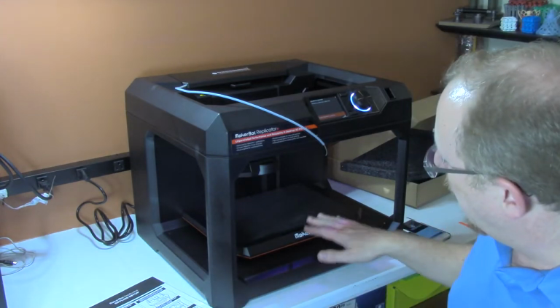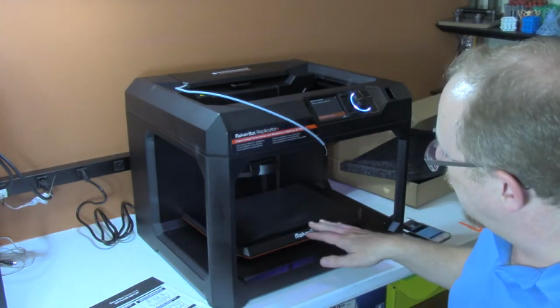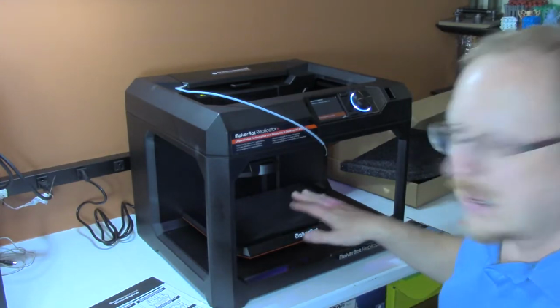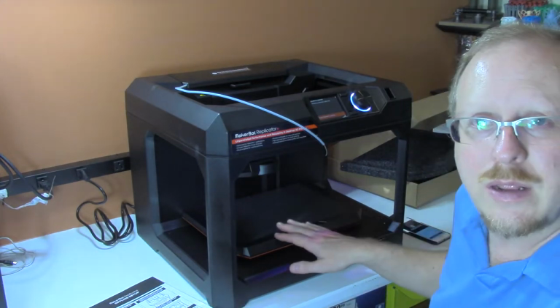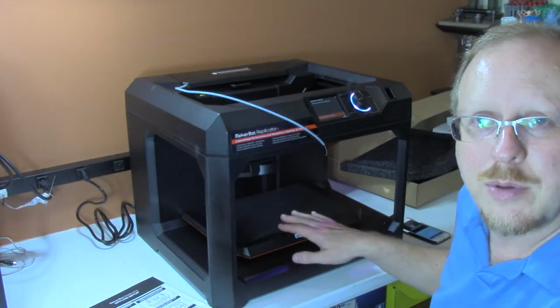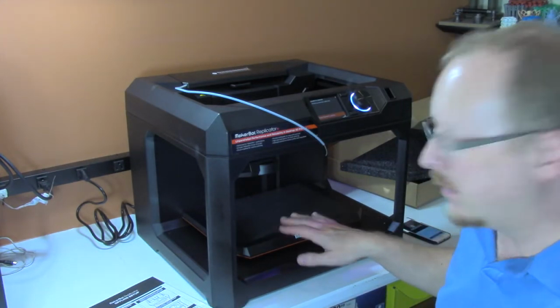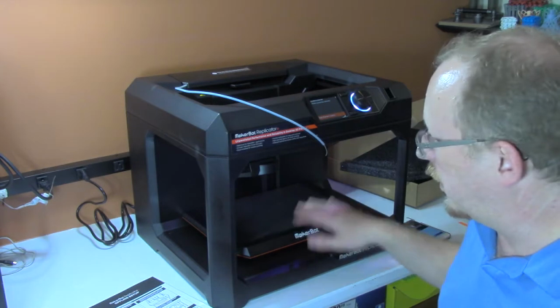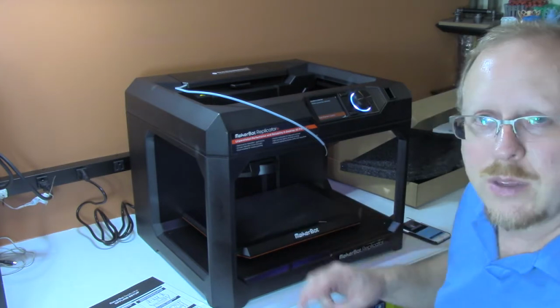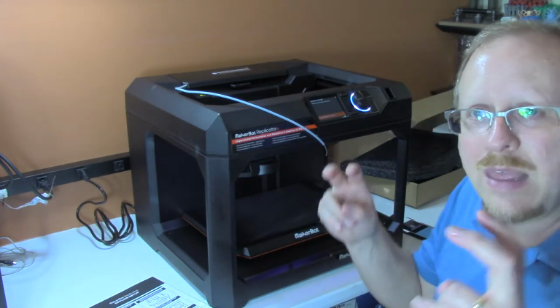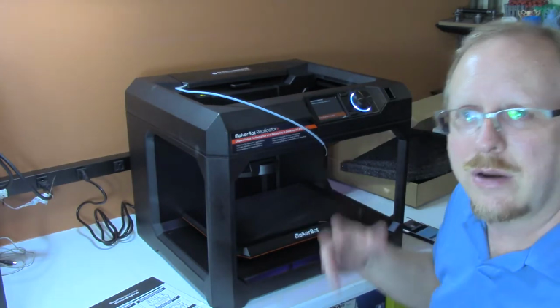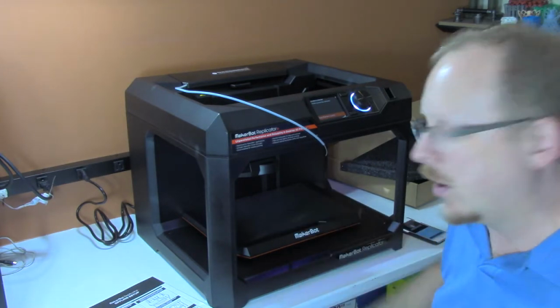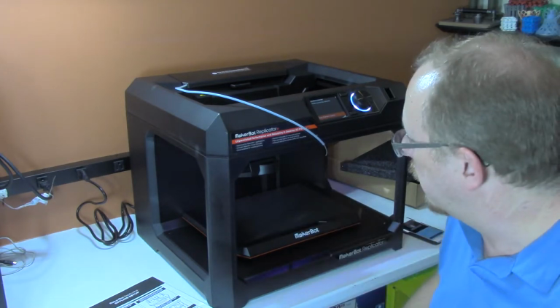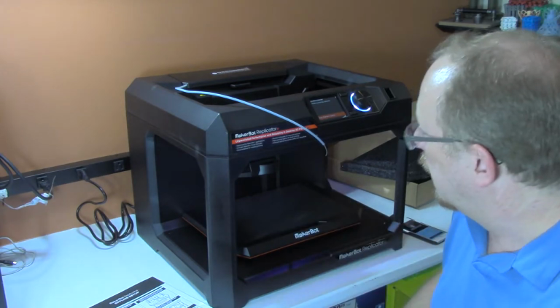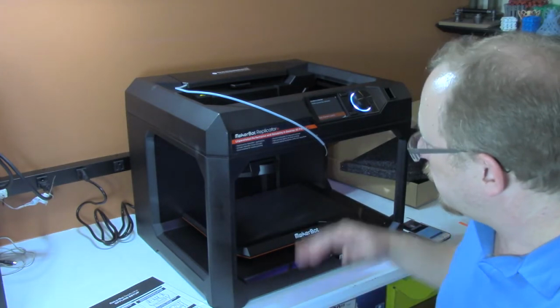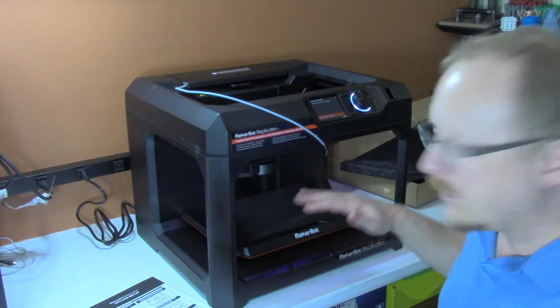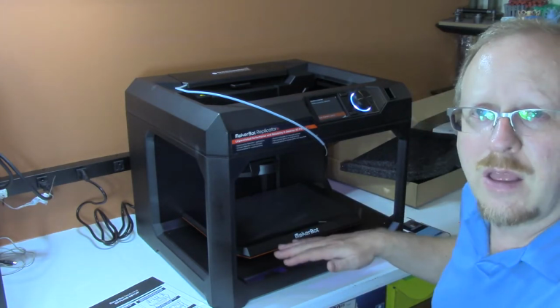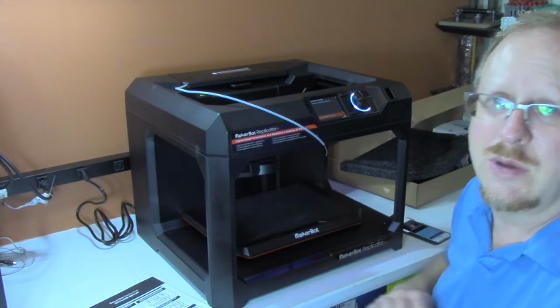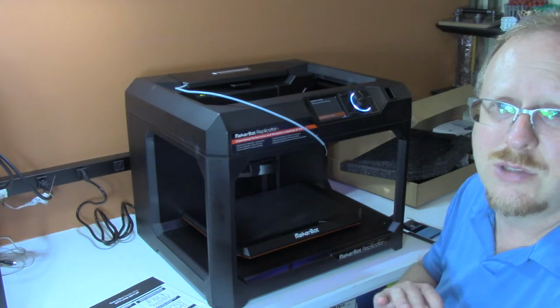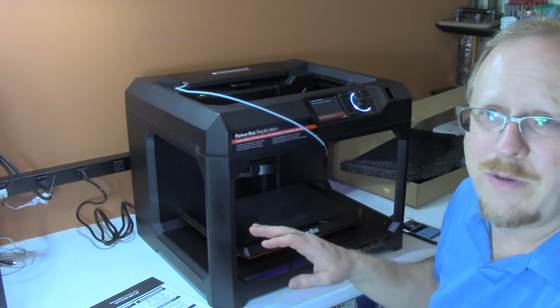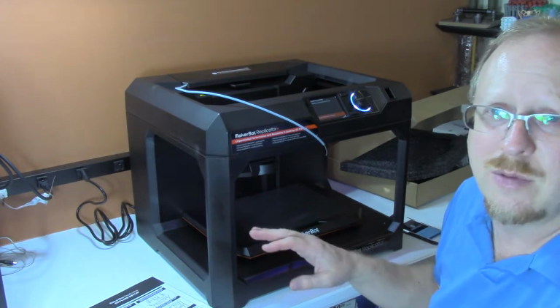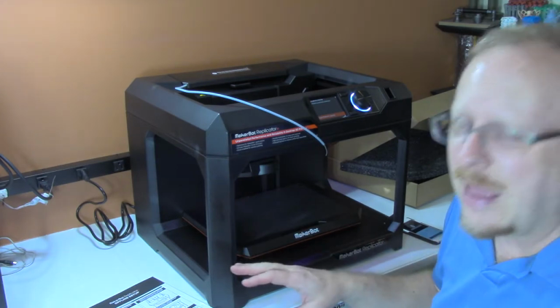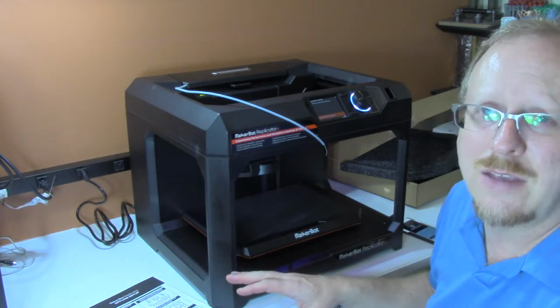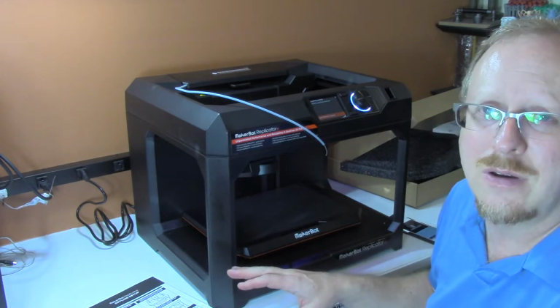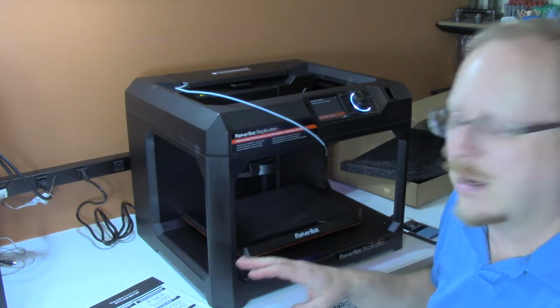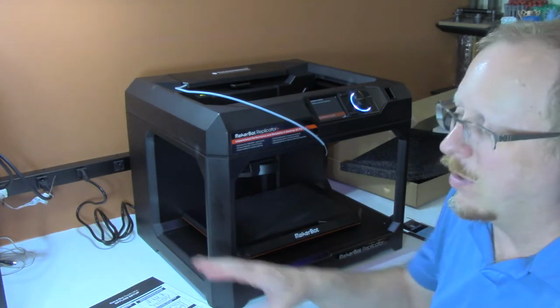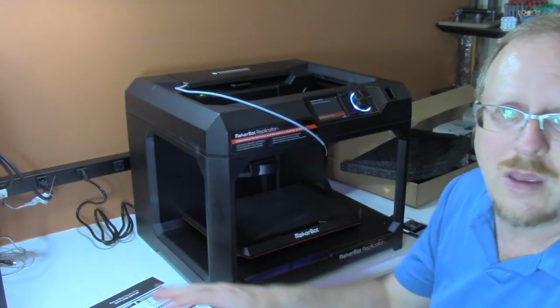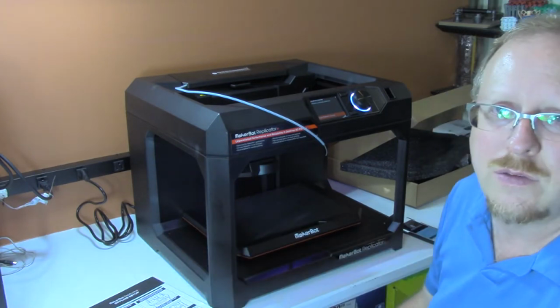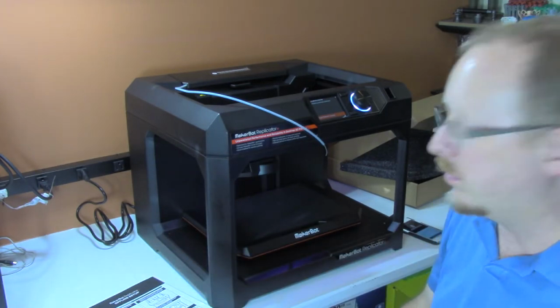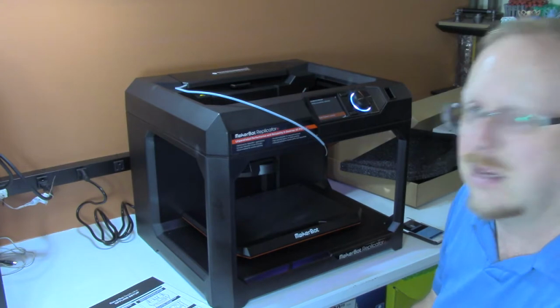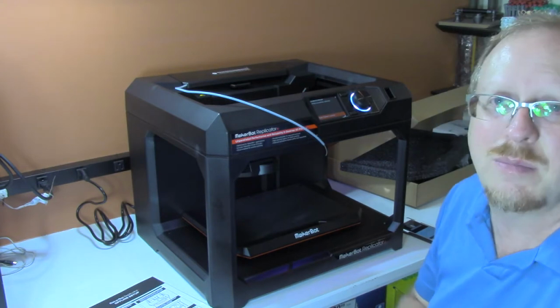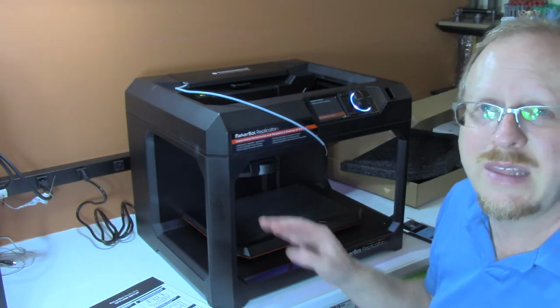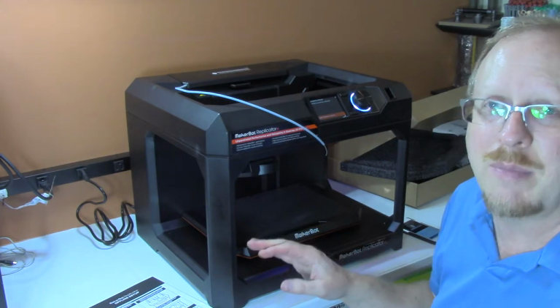As it calibrated the build plate — leveled it or calibrated it — first of all, it was super fast. It was a lot faster than it ever was on the old system, plus it was completely automatic.